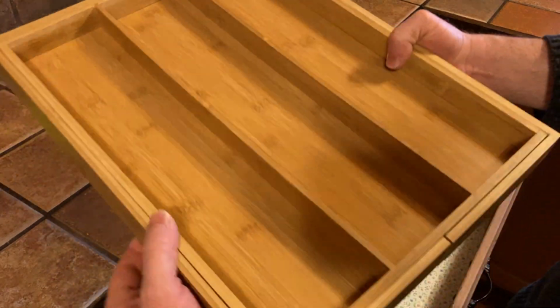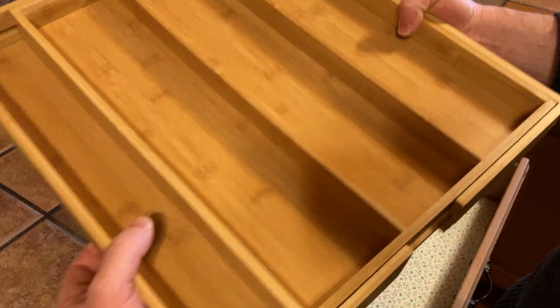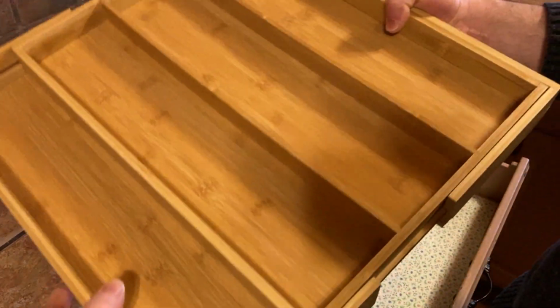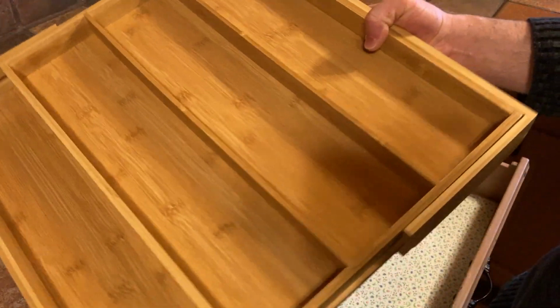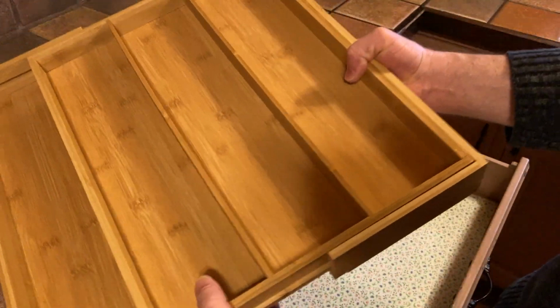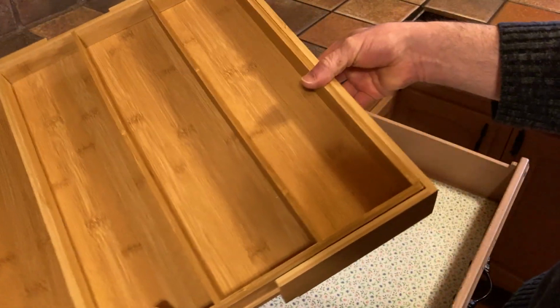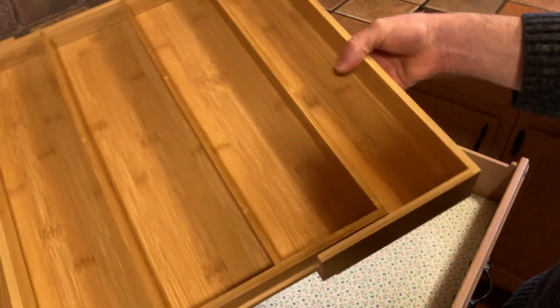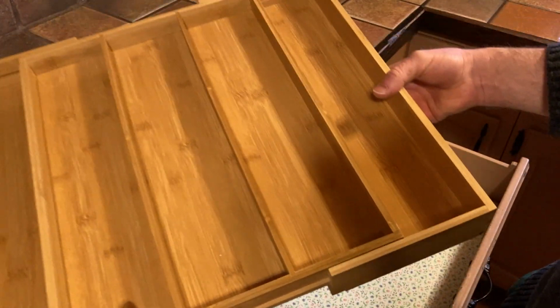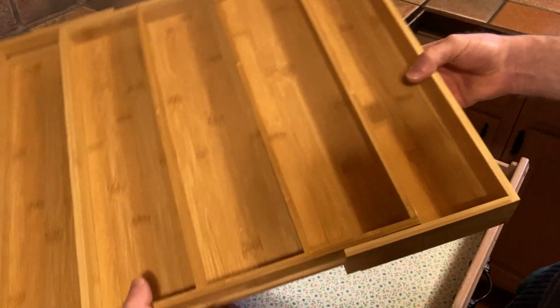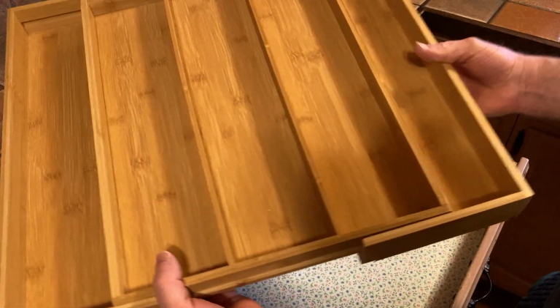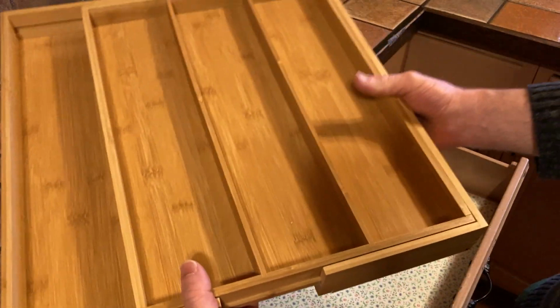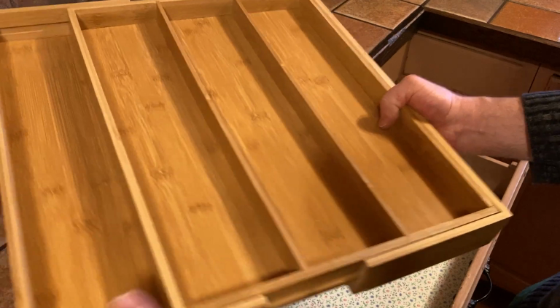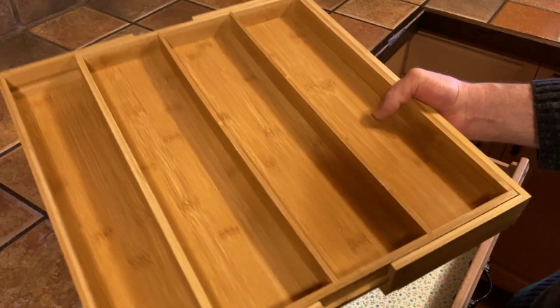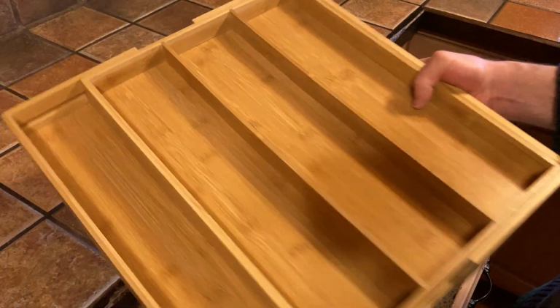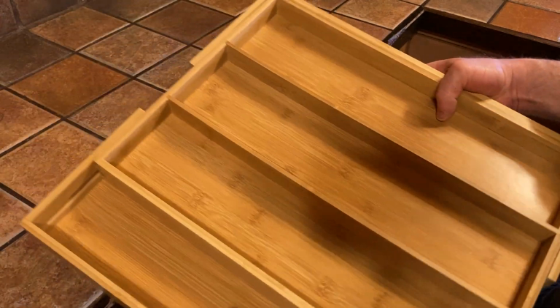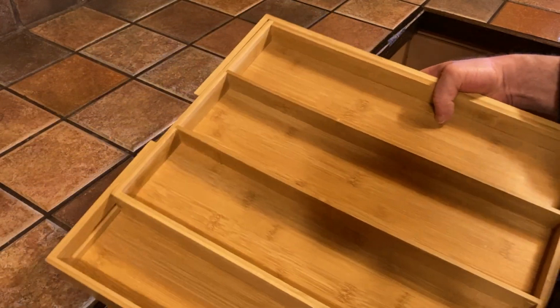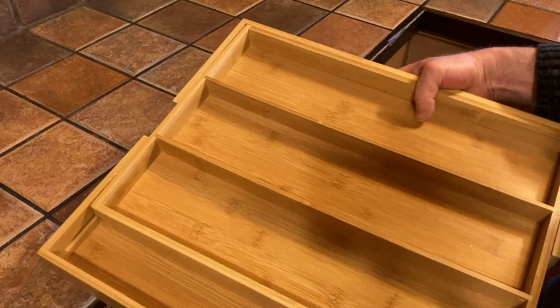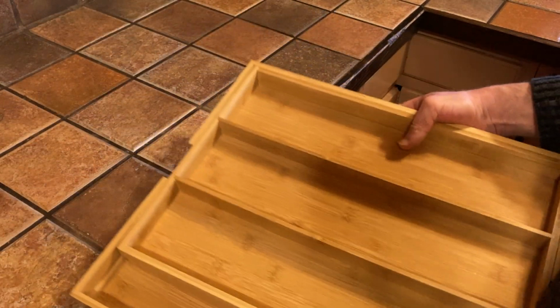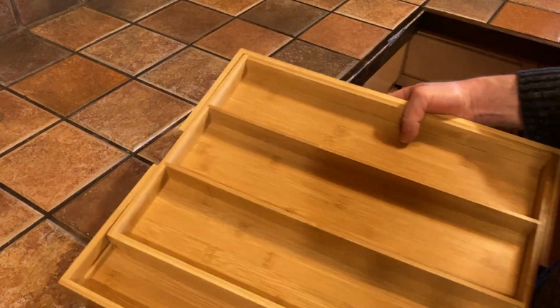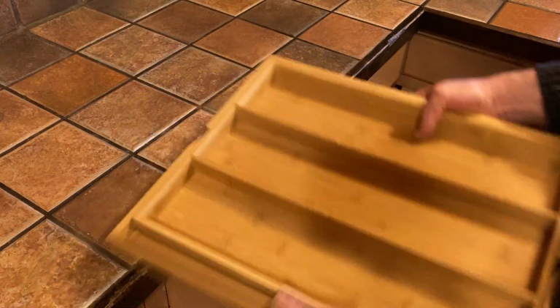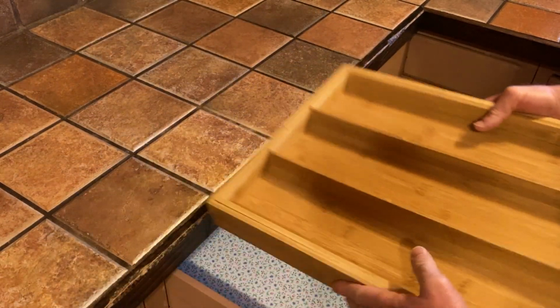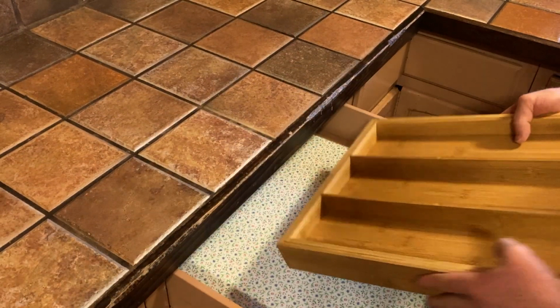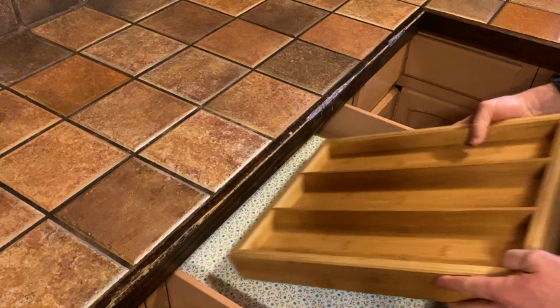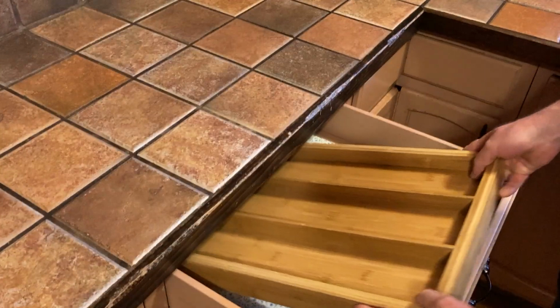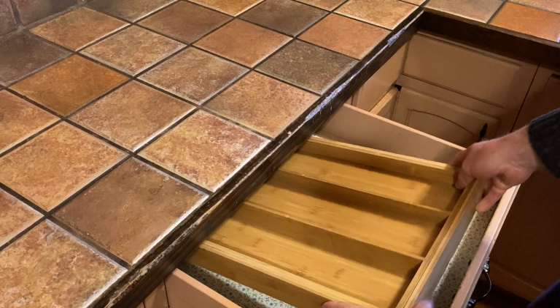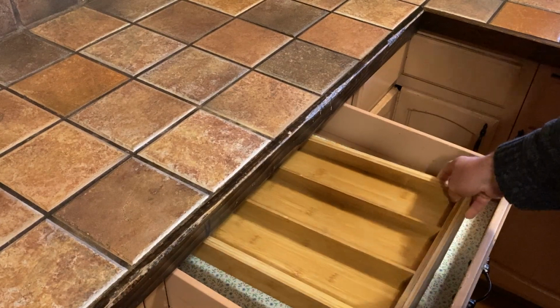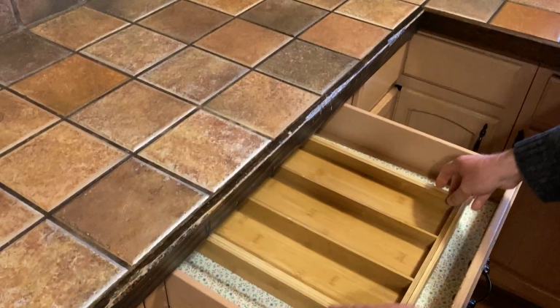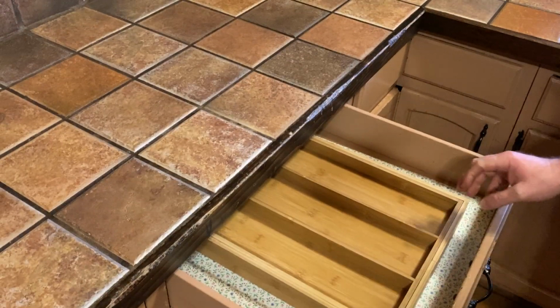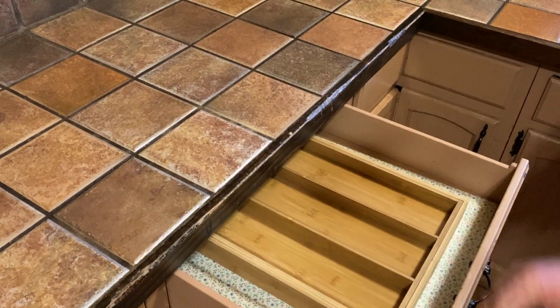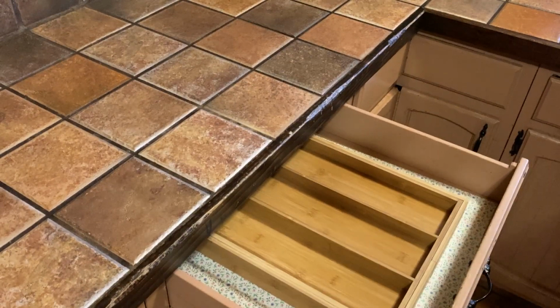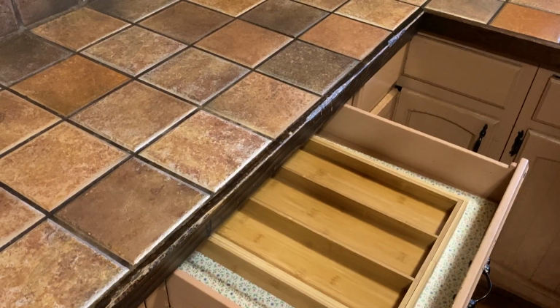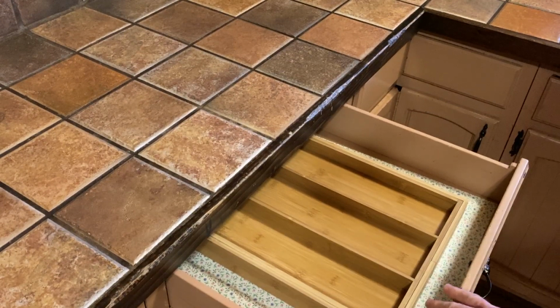So it expands, as you can see — very easy to expand. Let's go ahead and test it out here in this kitchen drawer. I'm gonna go ahead and put it in here, and you can see it fits quite easily.